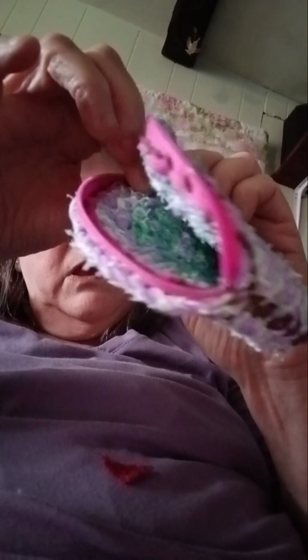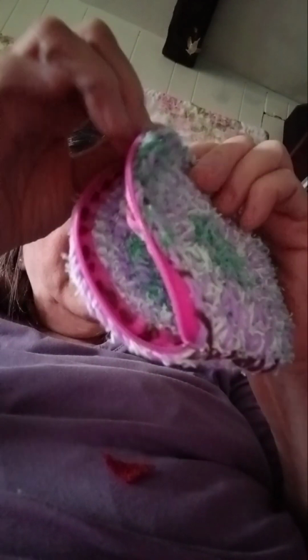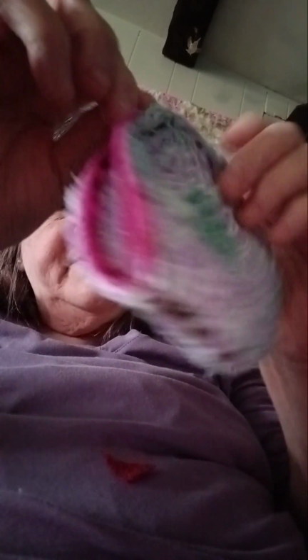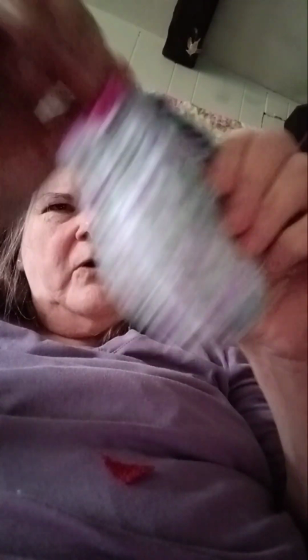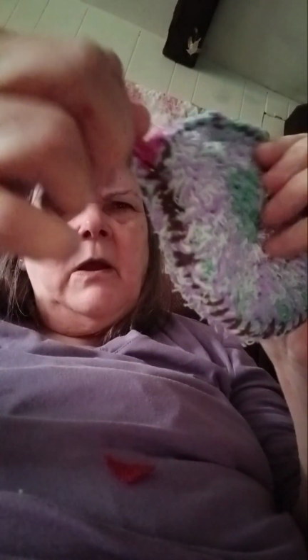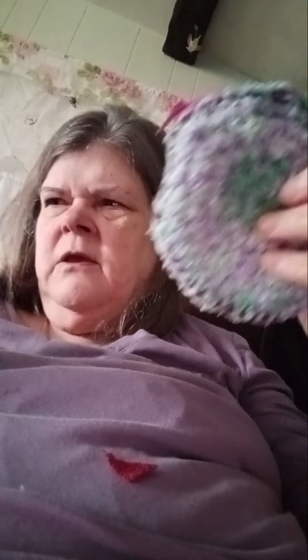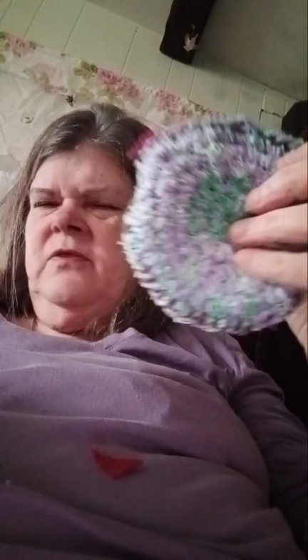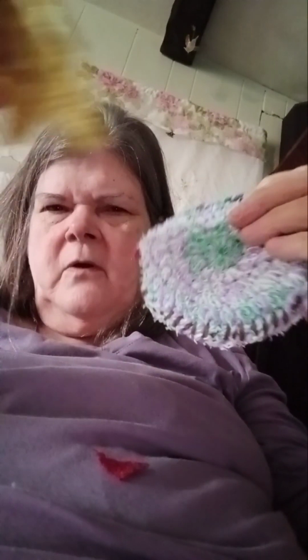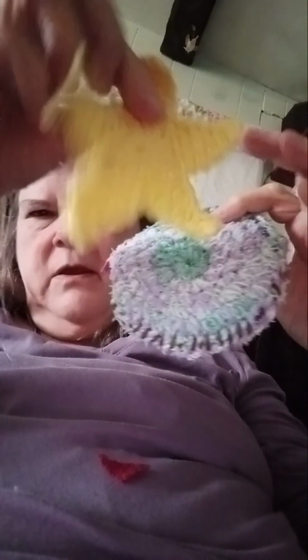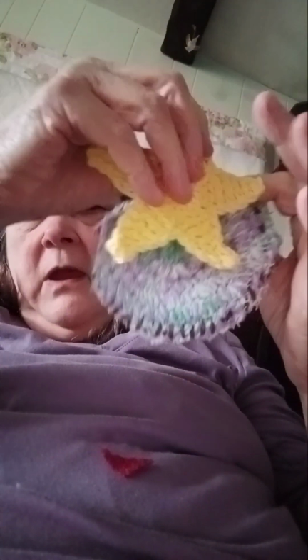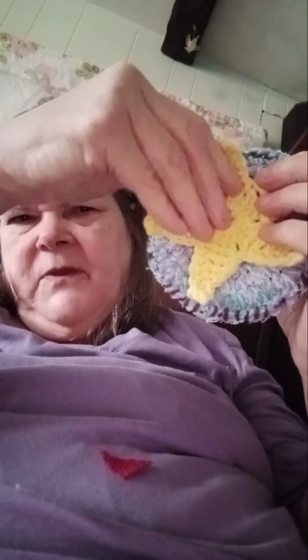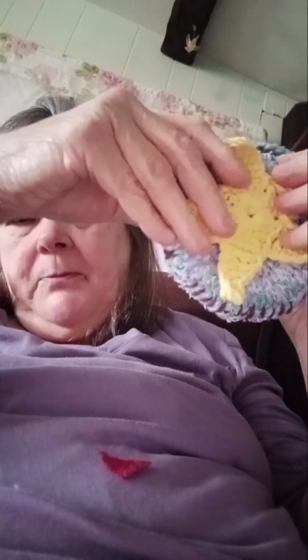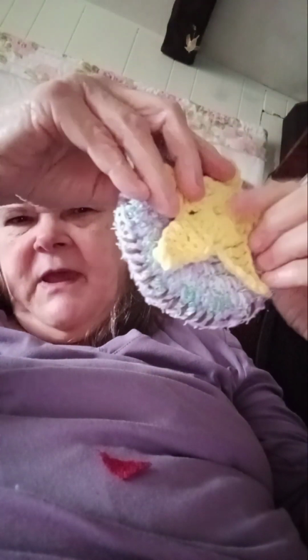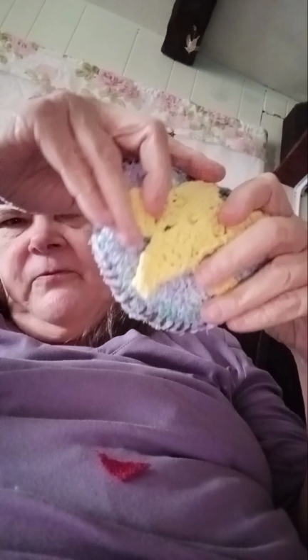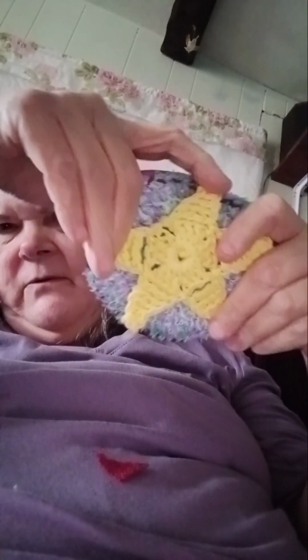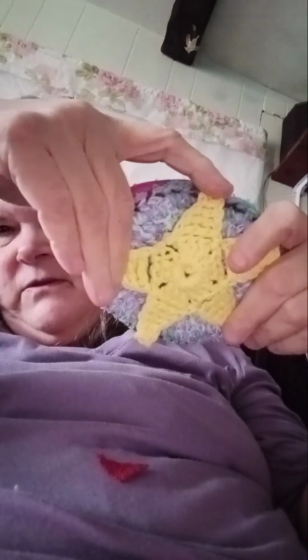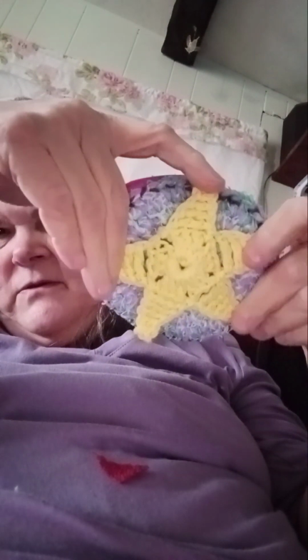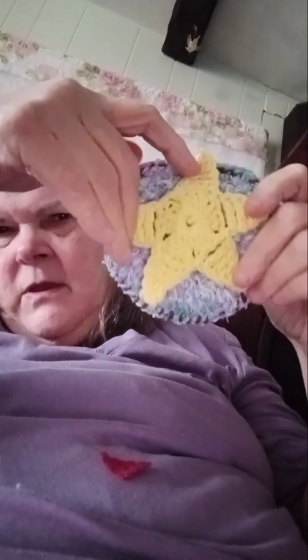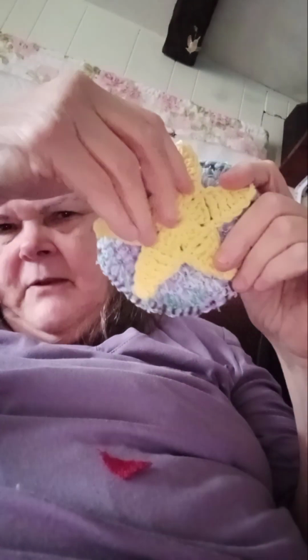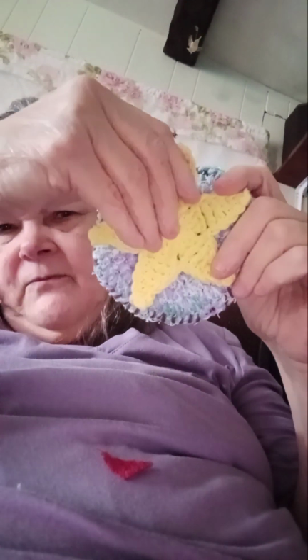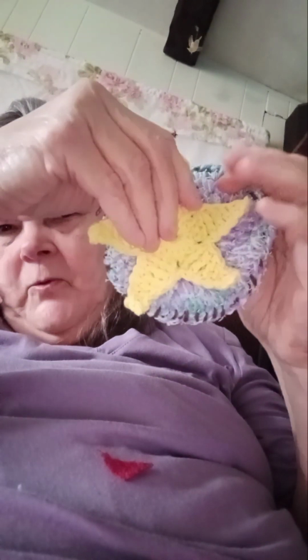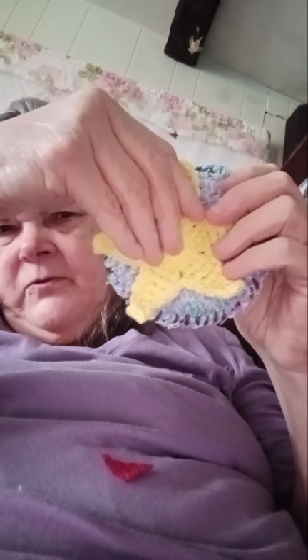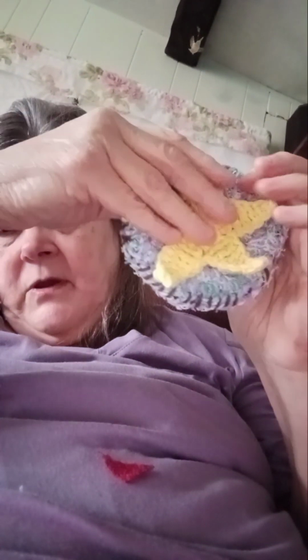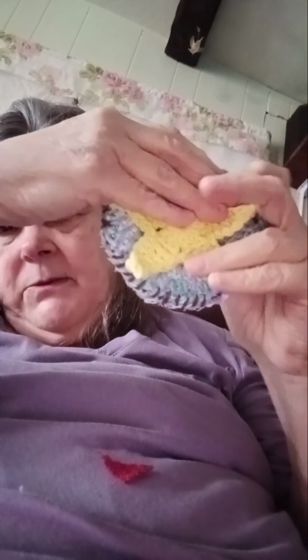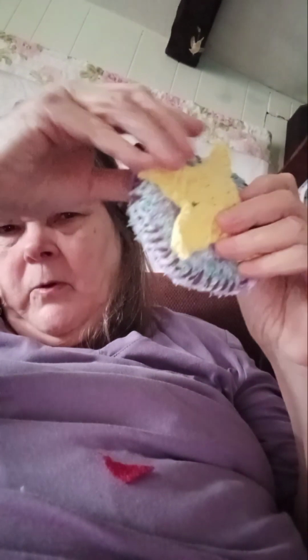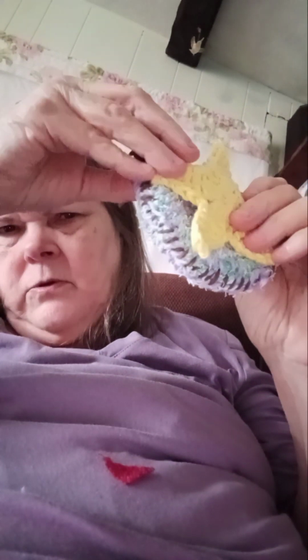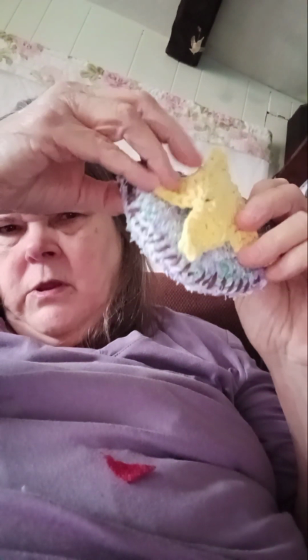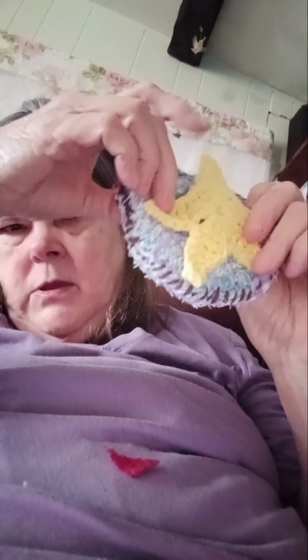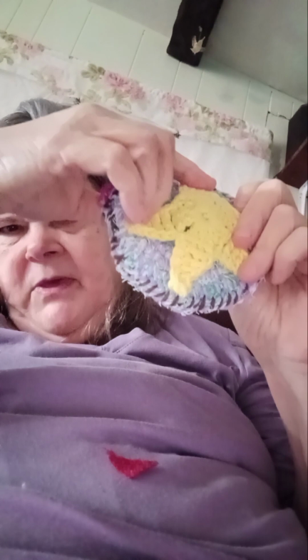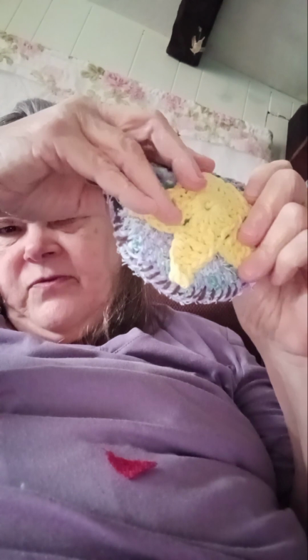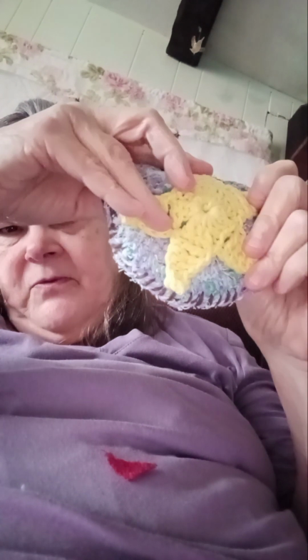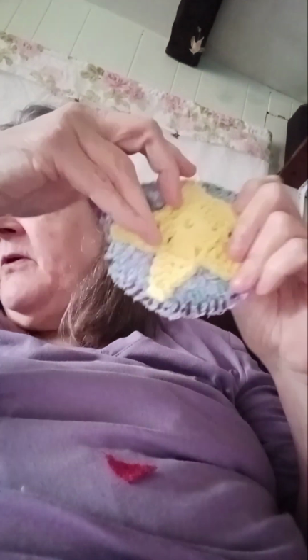I got this star. See this star here? I was thinking about putting that on the front of the bag. I don't know if I'm going to or not. Maybe that's for something else.